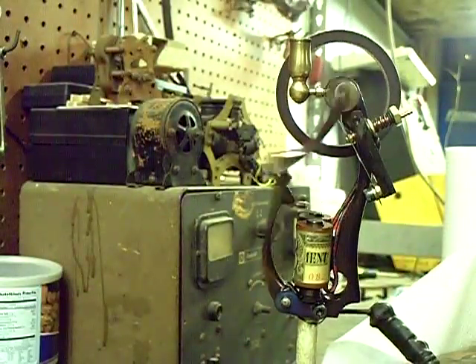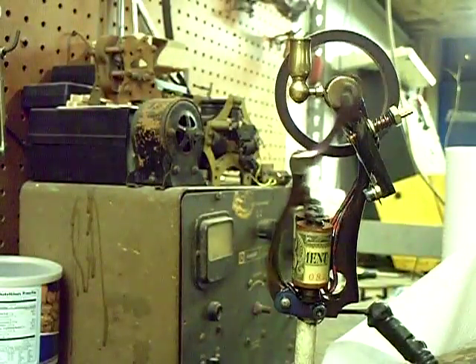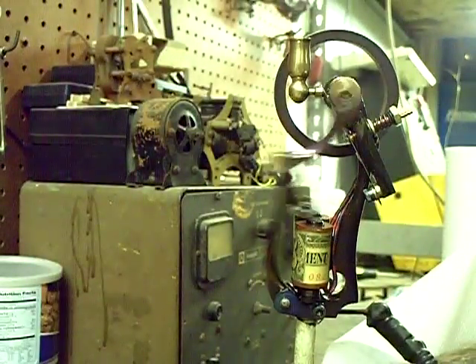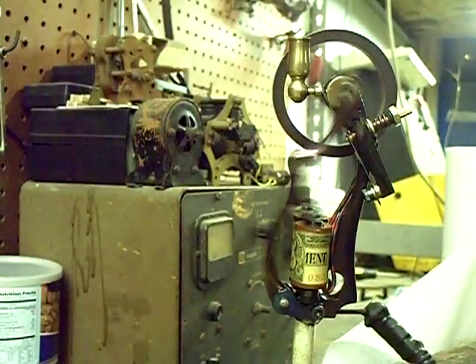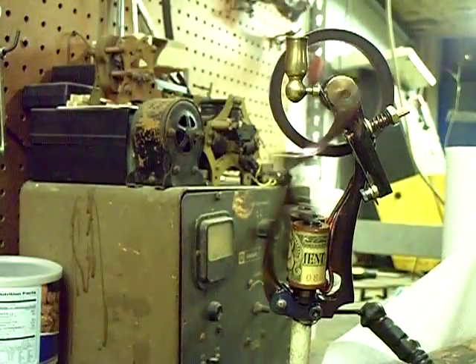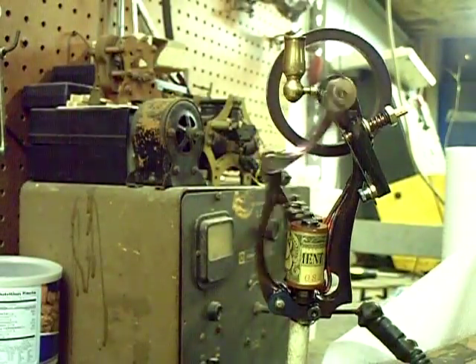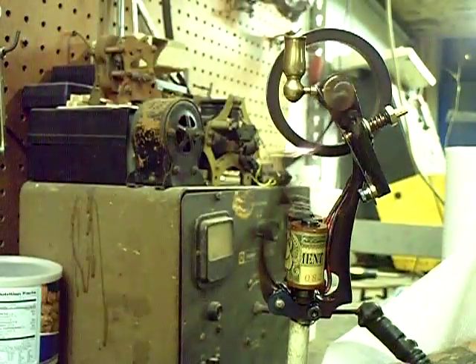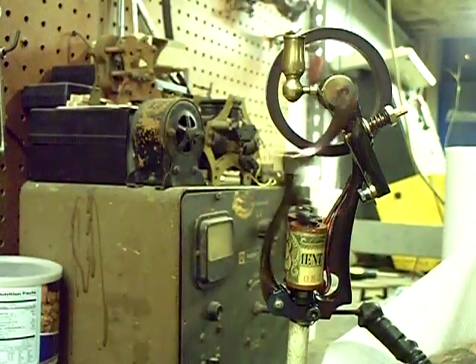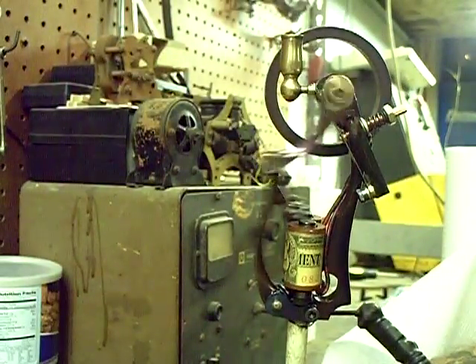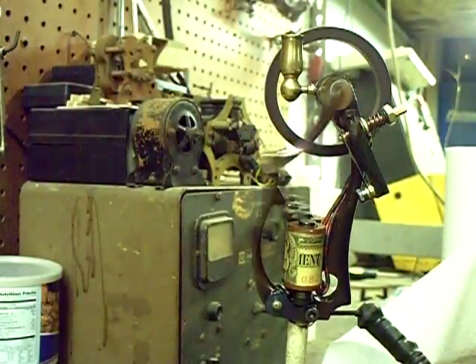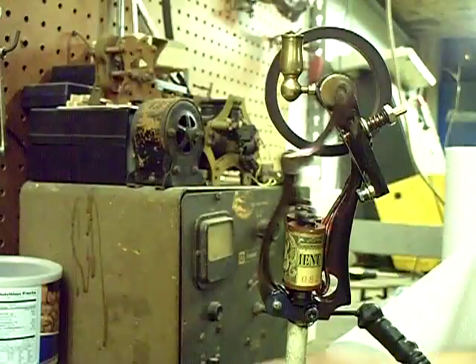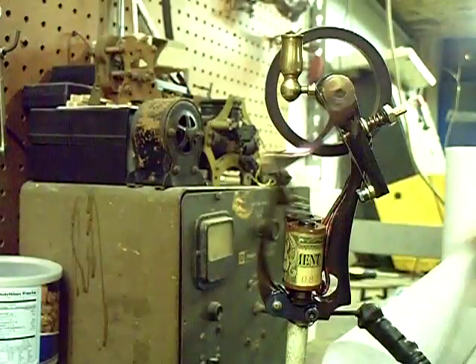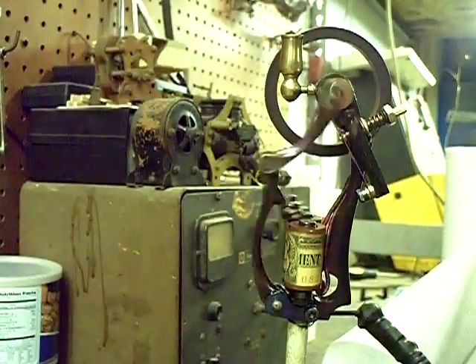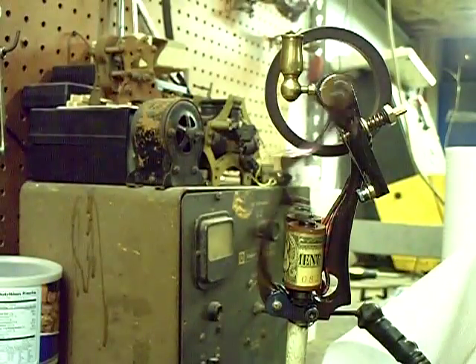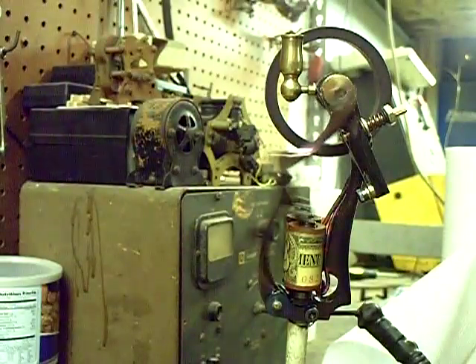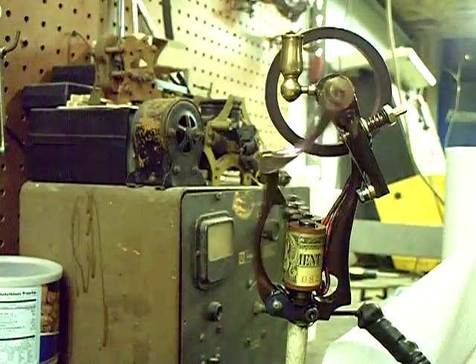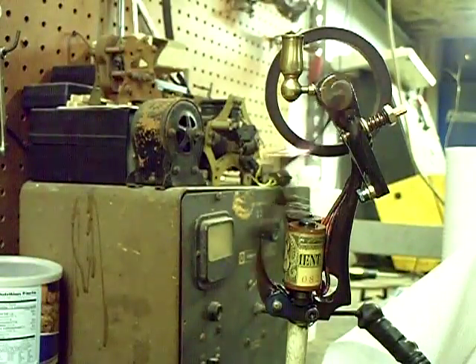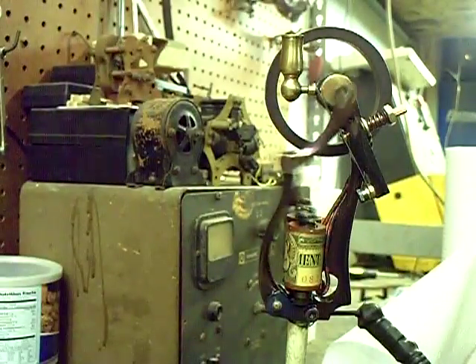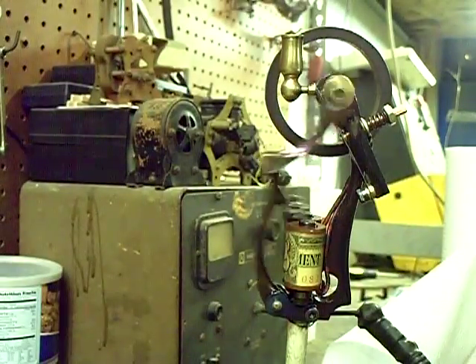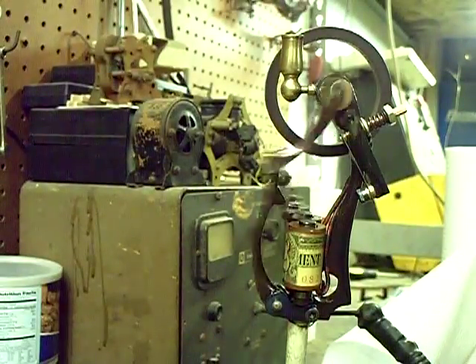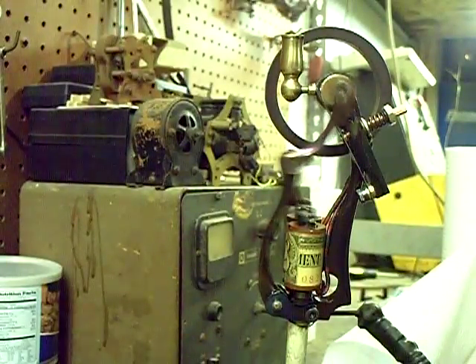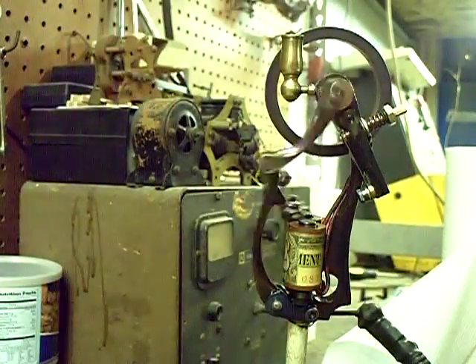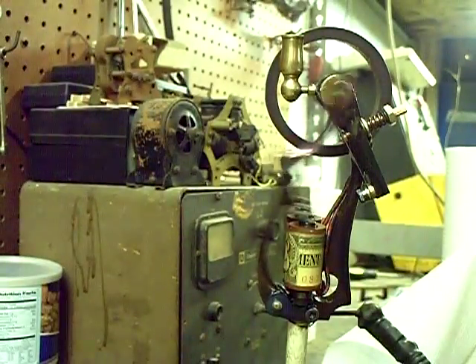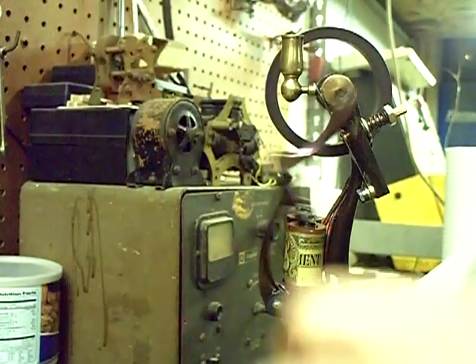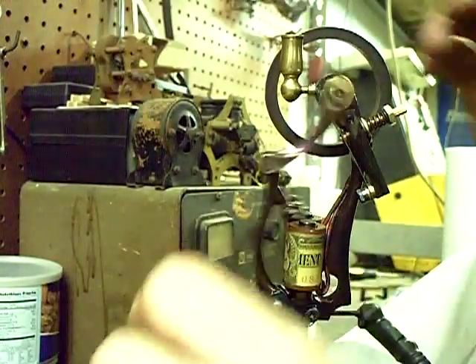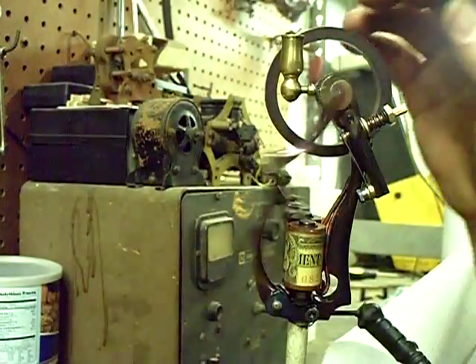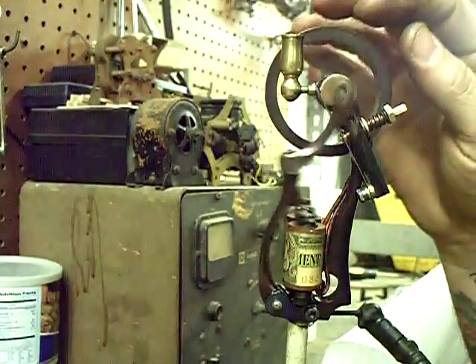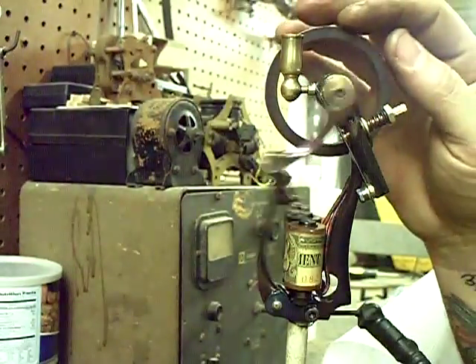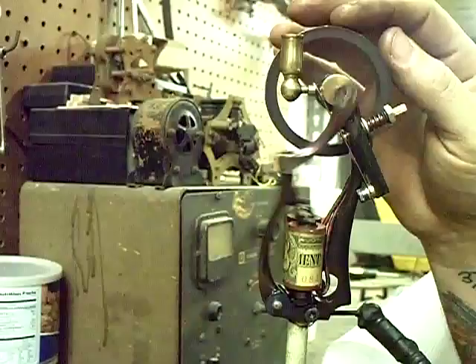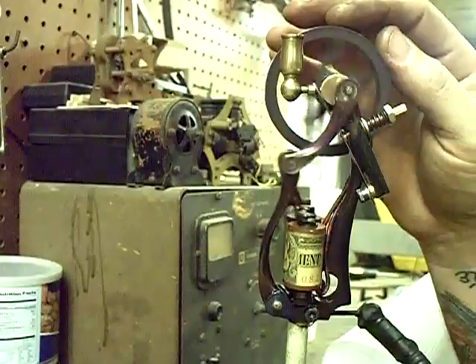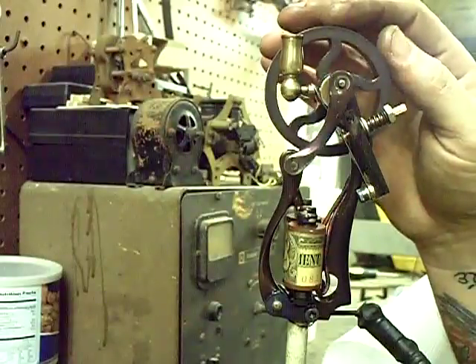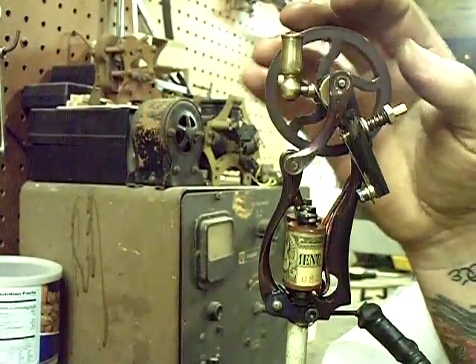Like I said, I'm going to use it to run my new tattoo machine display. And this will give you a better view of the actual mechanical part — I'll stop it and let you check it out.